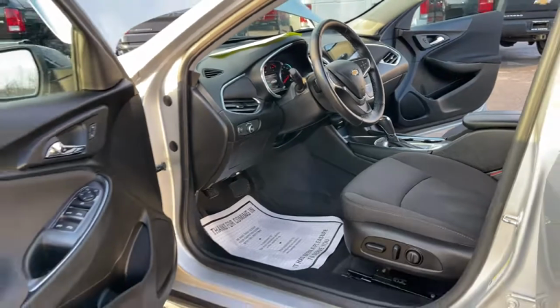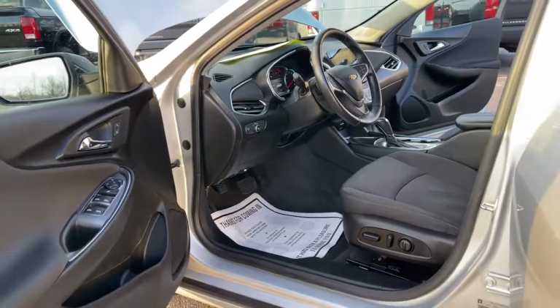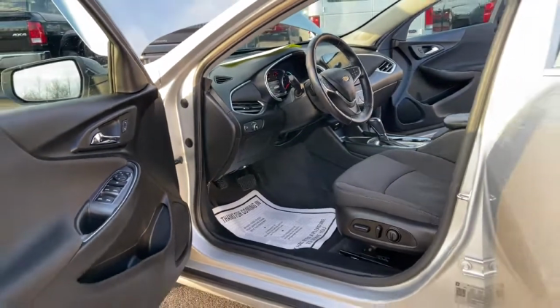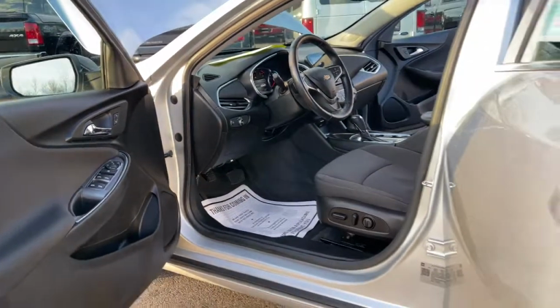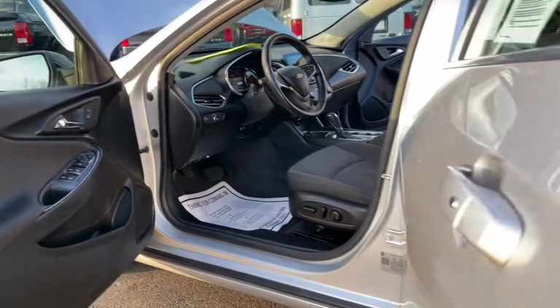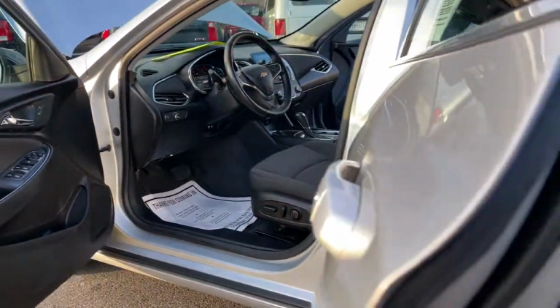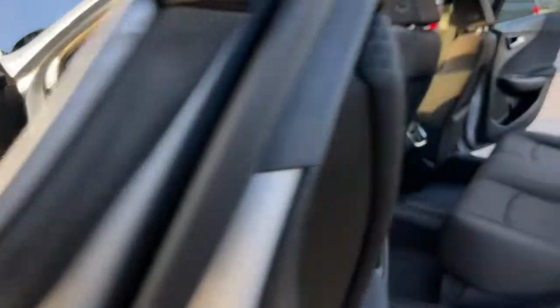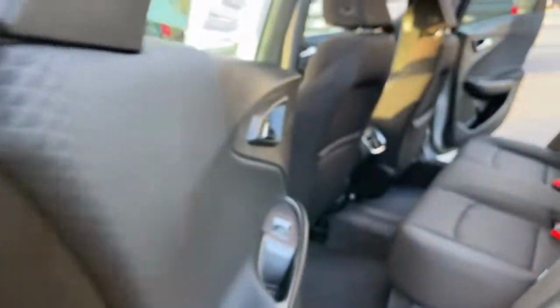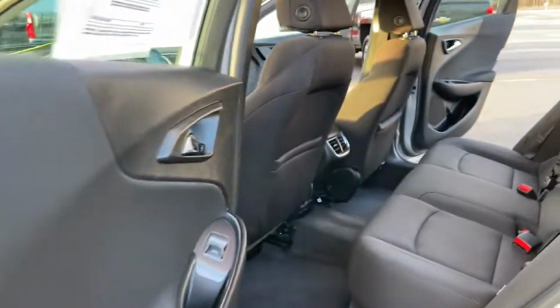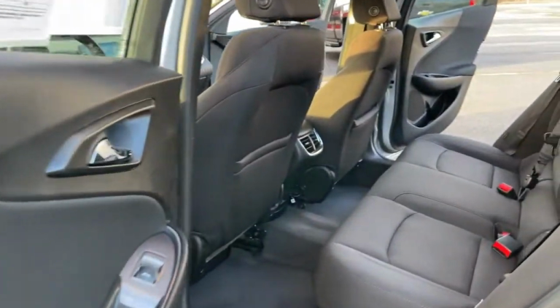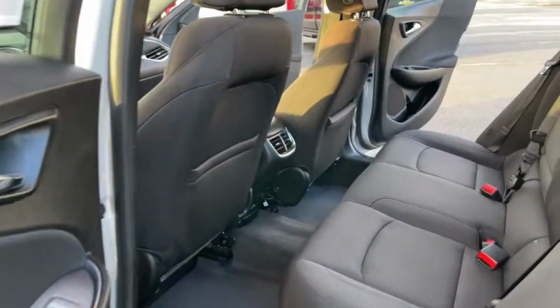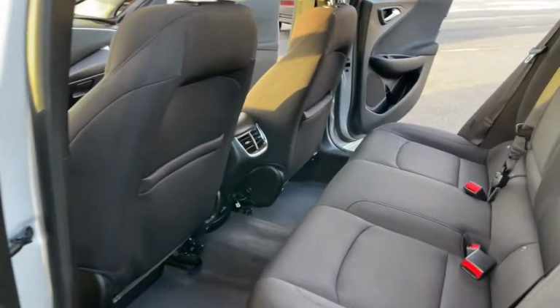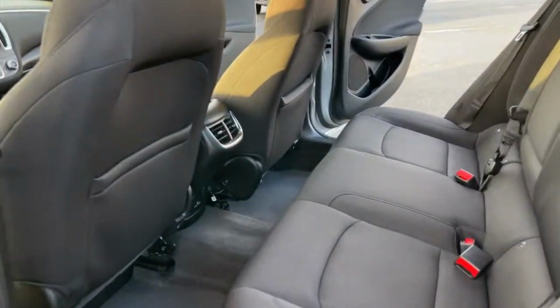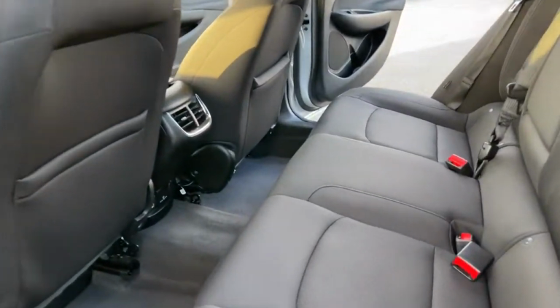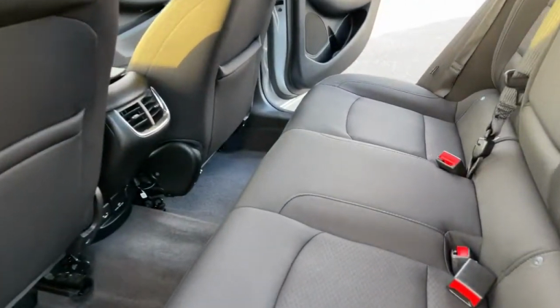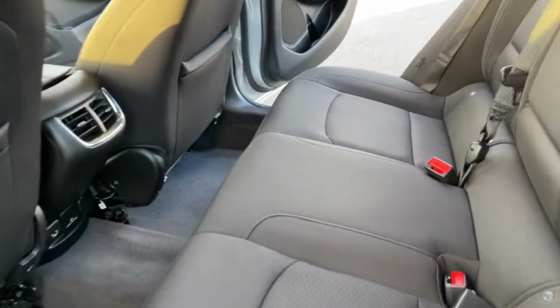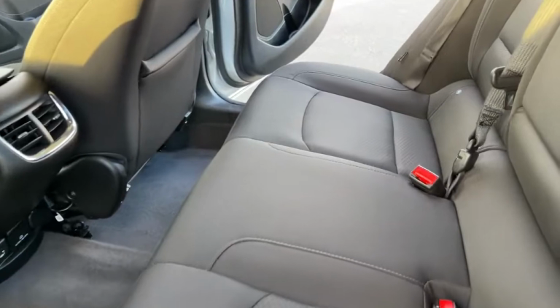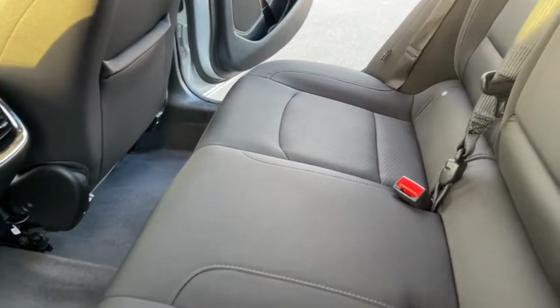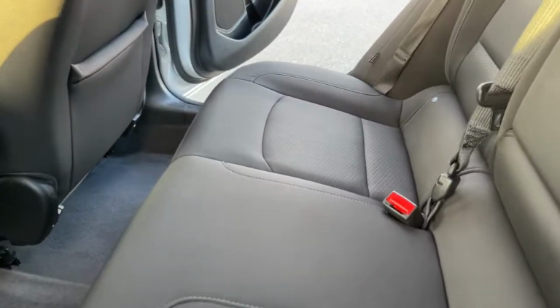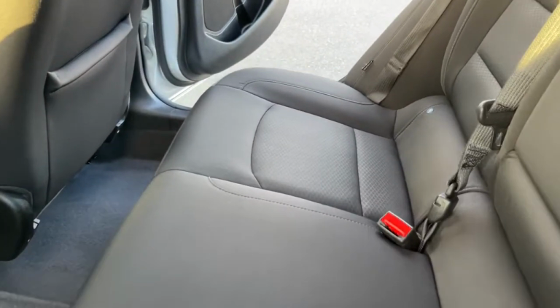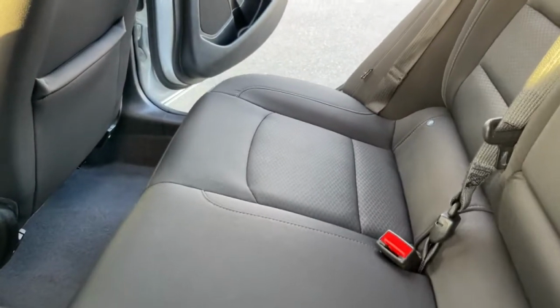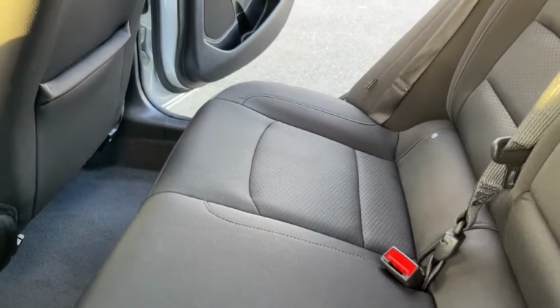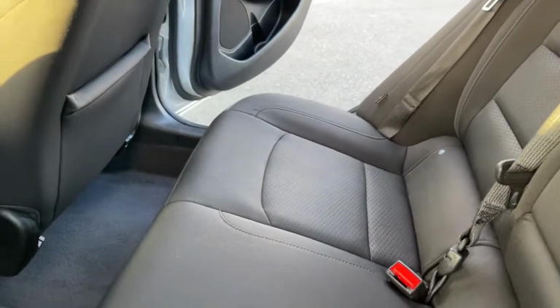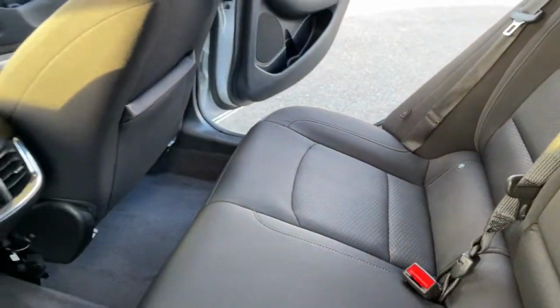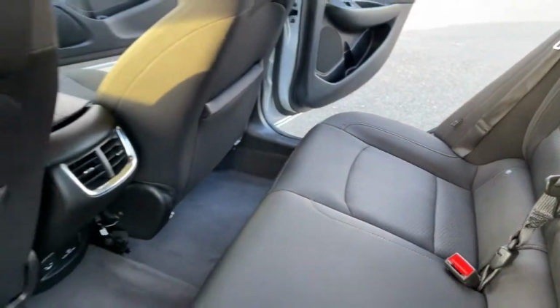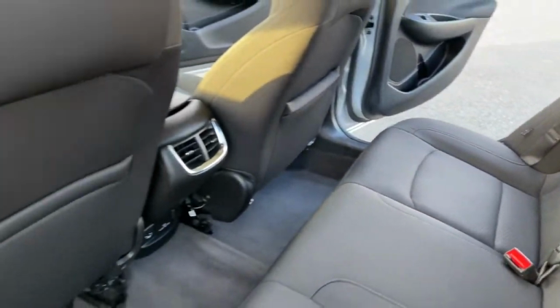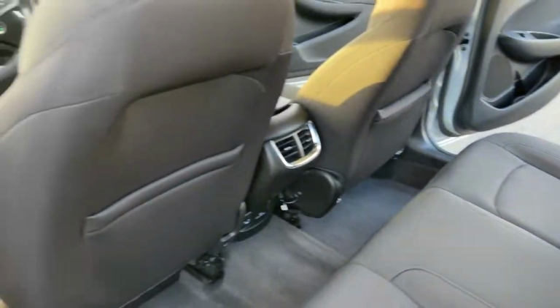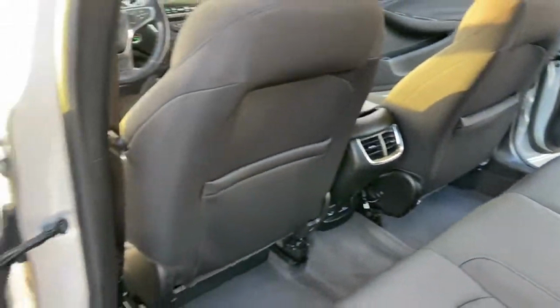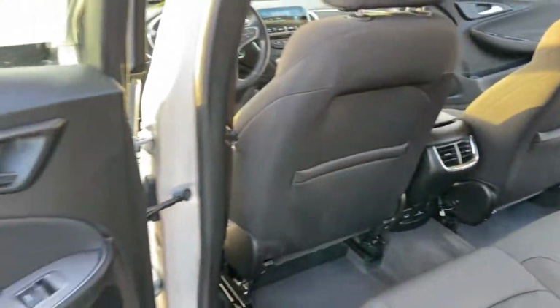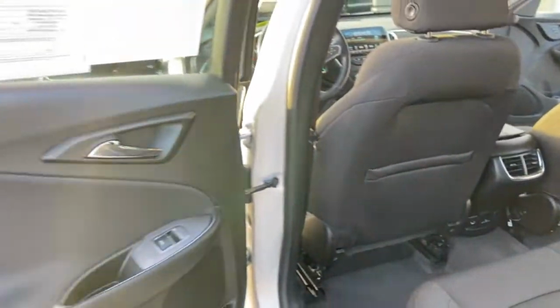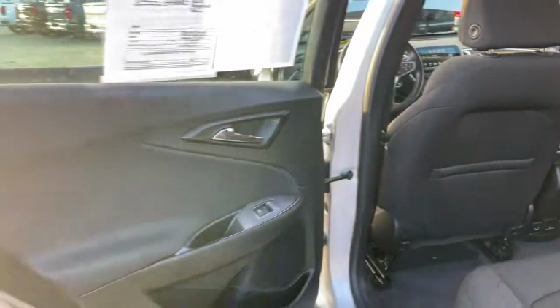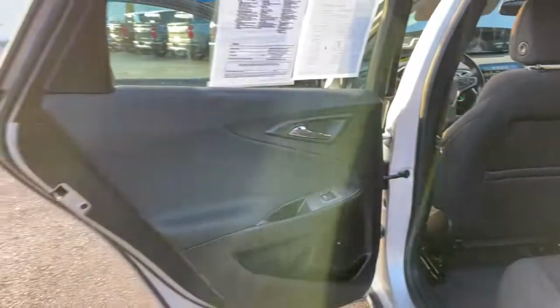The luxurious Malibu blends mid-sized comfort with agile handling, advanced safety features, and sculpted looks. It strikes the perfect balance between want and need.